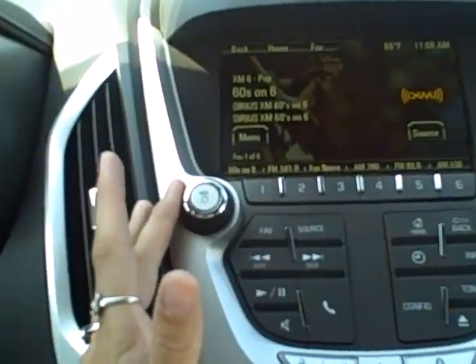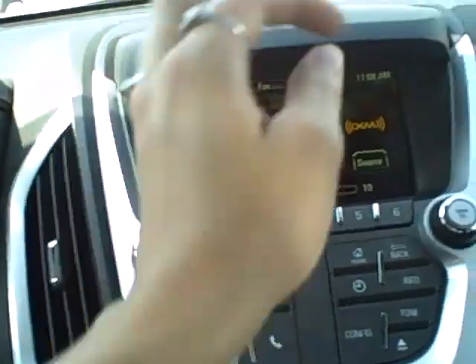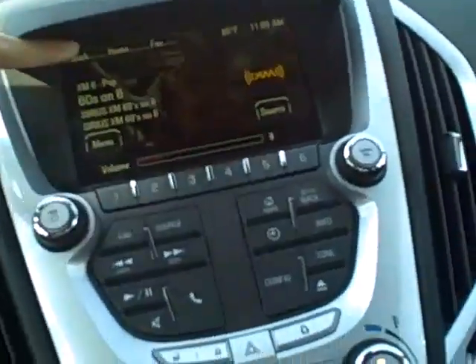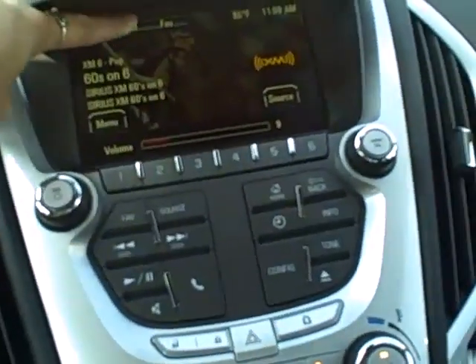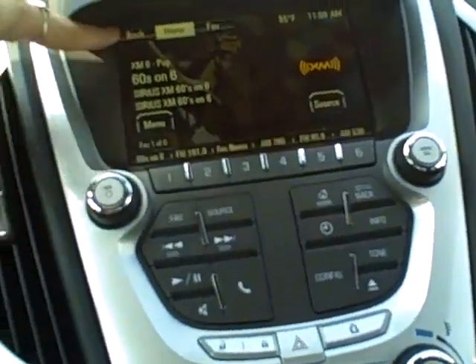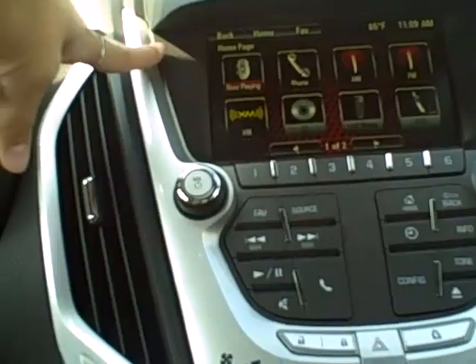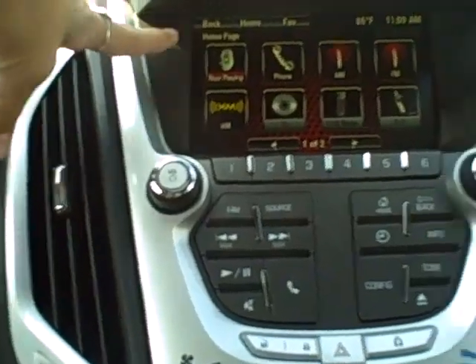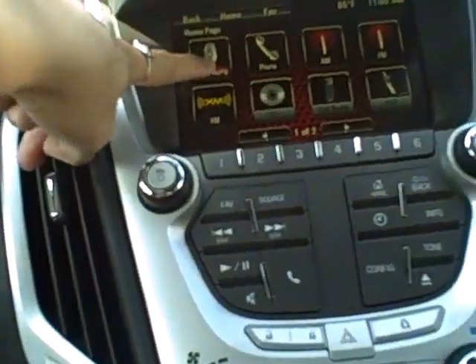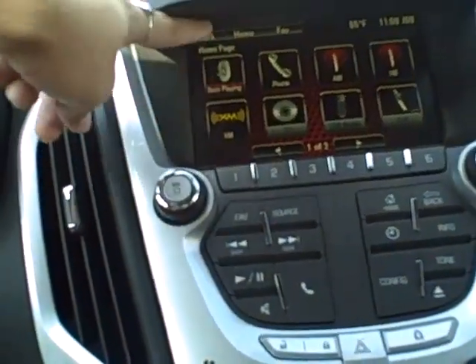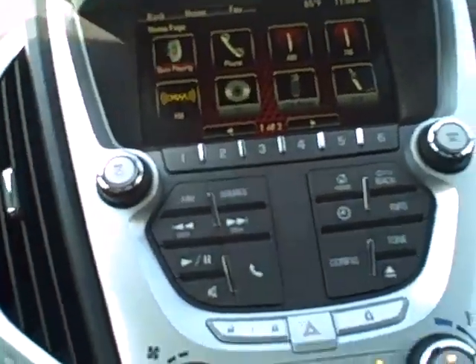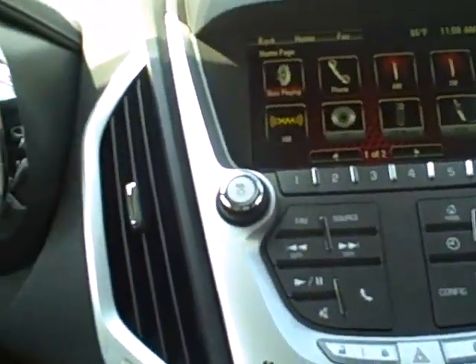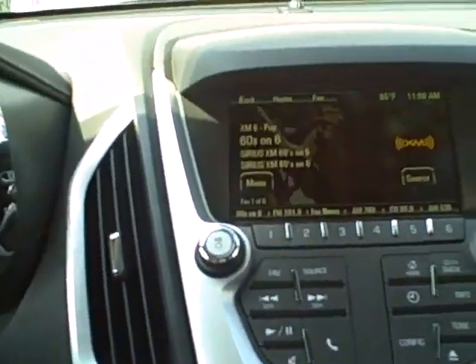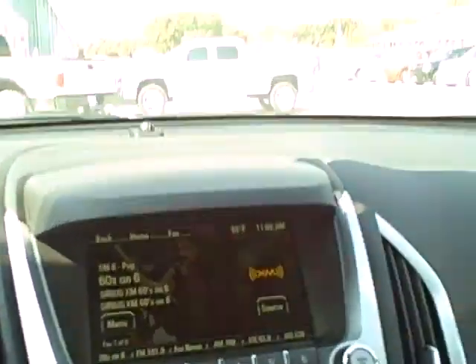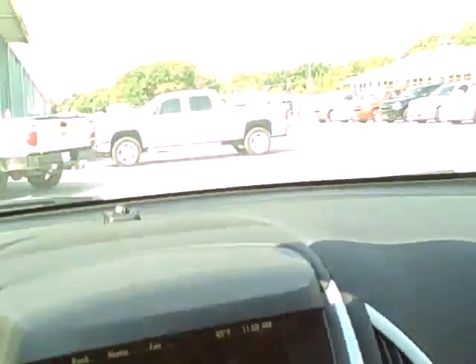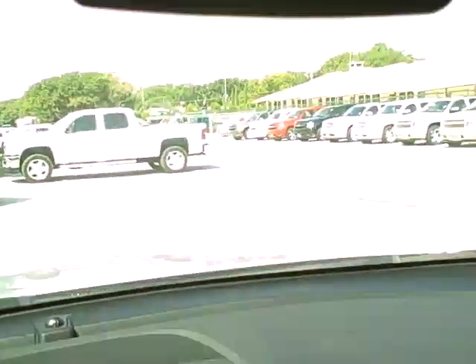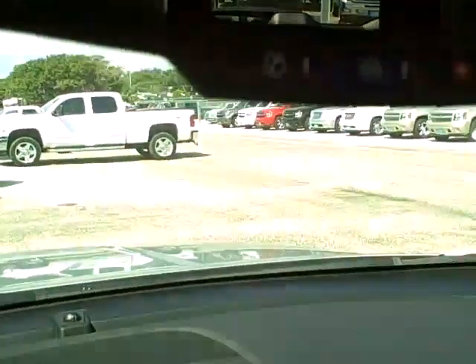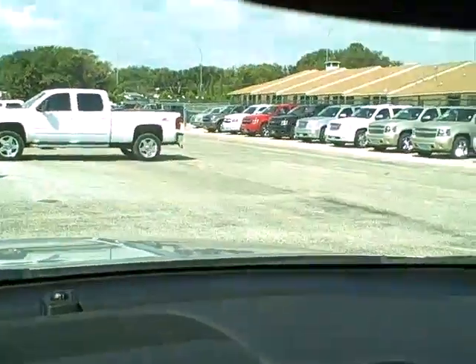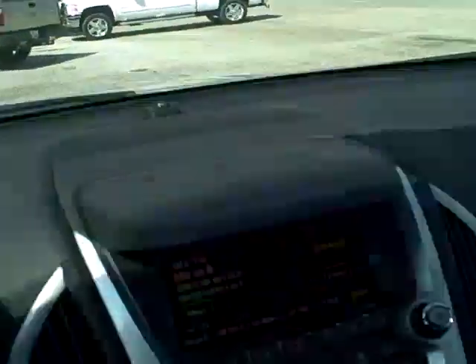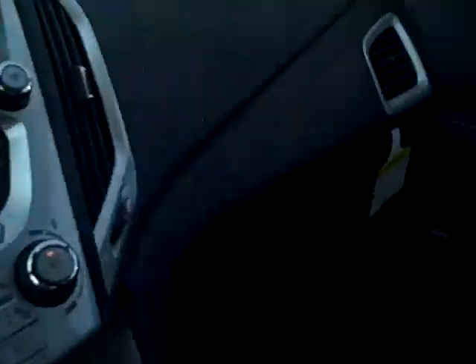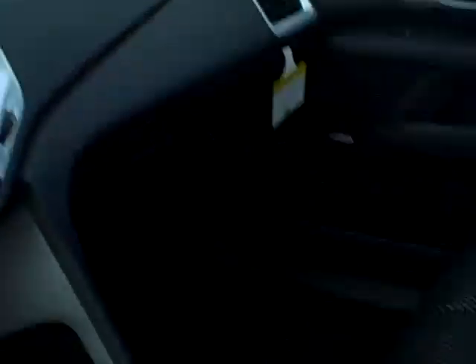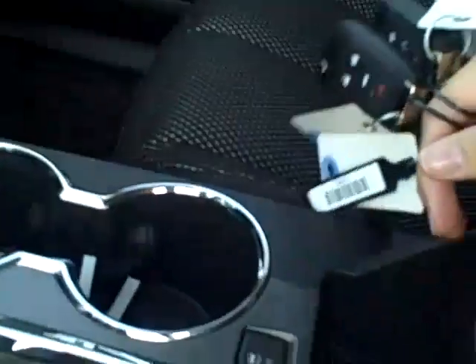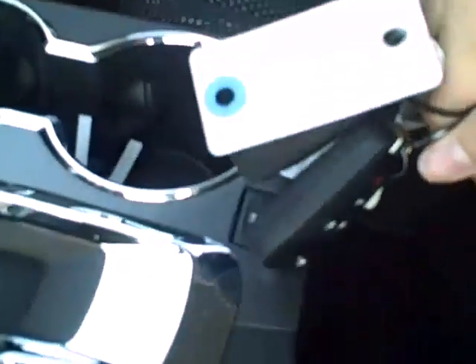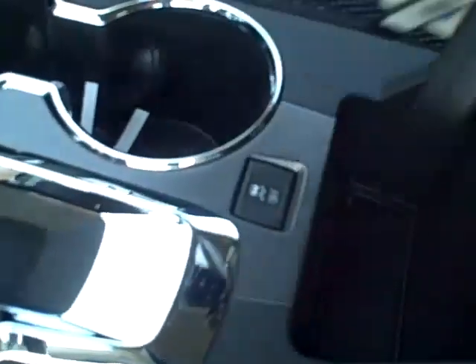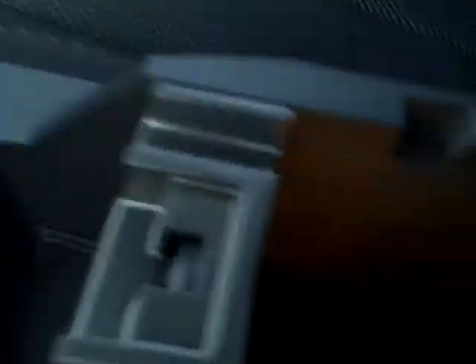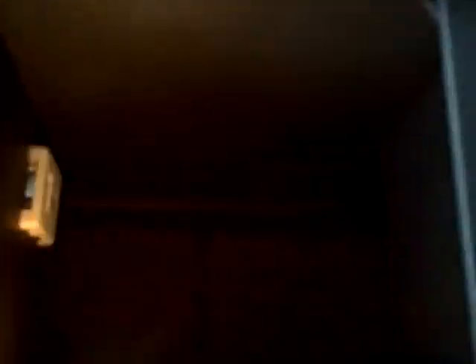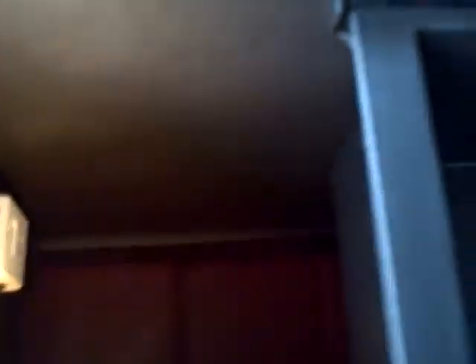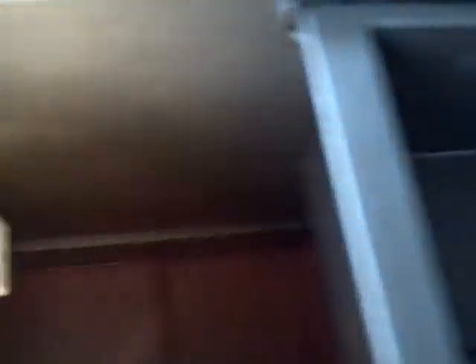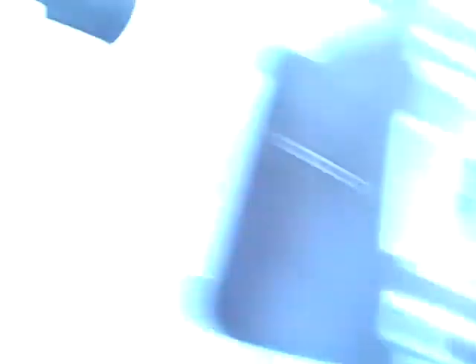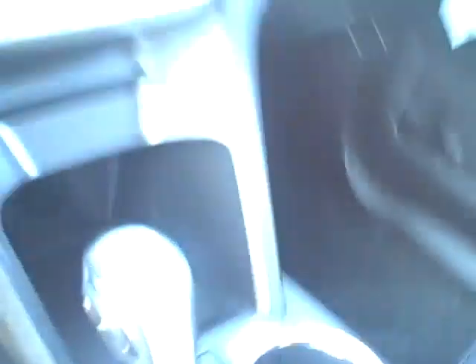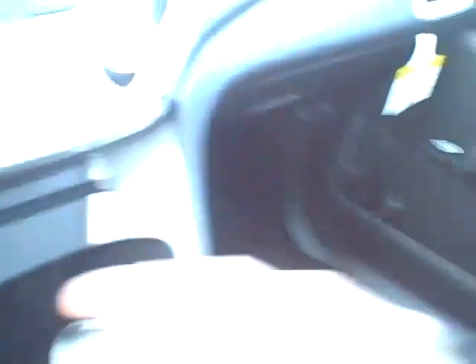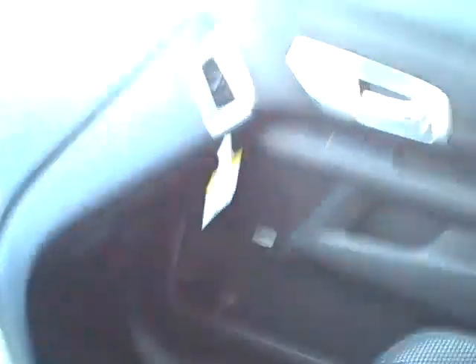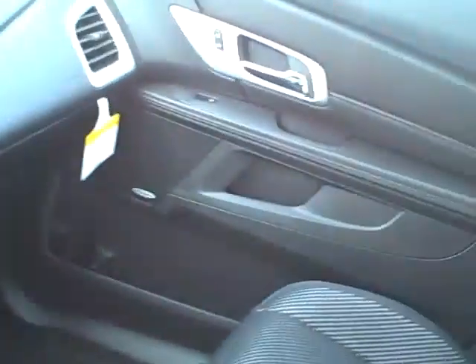Screen is touch screen and does also include your backup camera. On start is included. Throughout is a storage compartment for any necessary items.